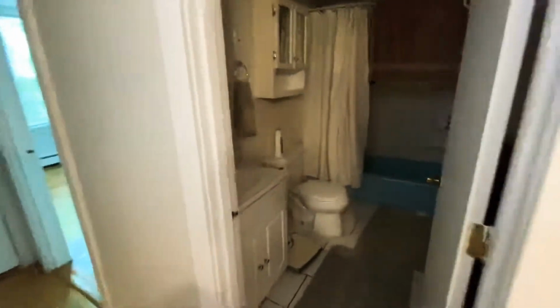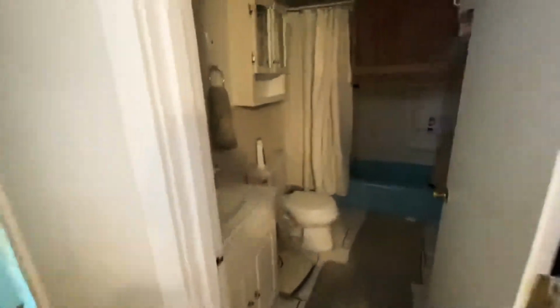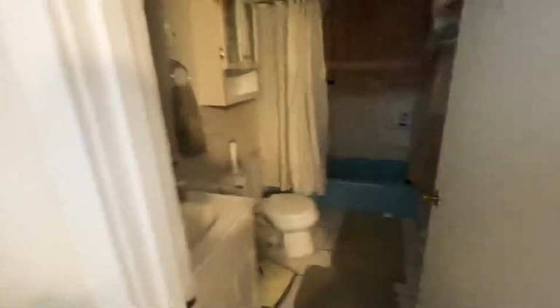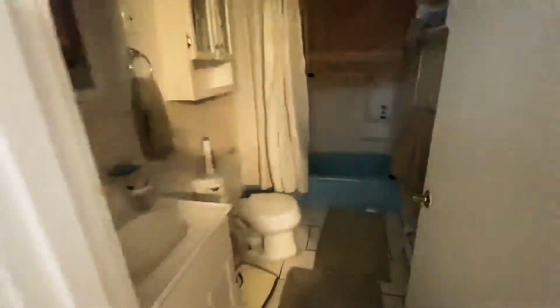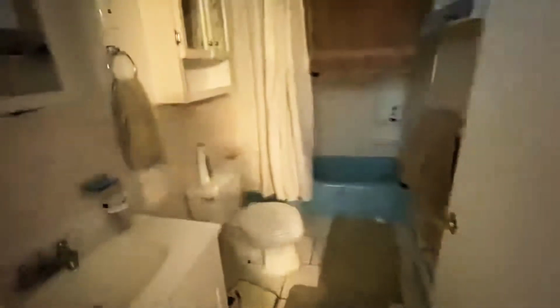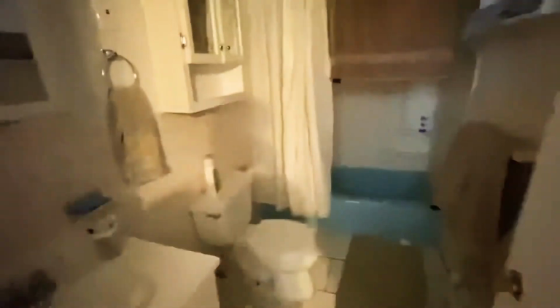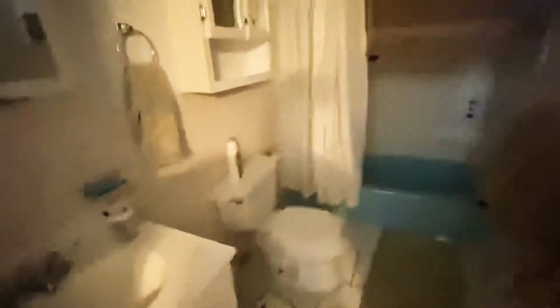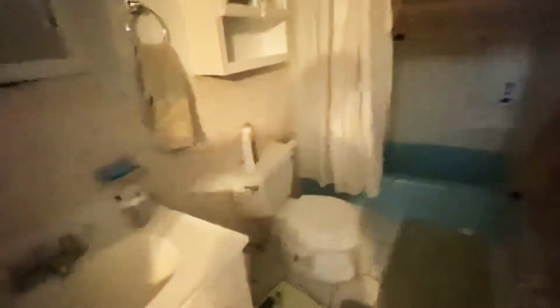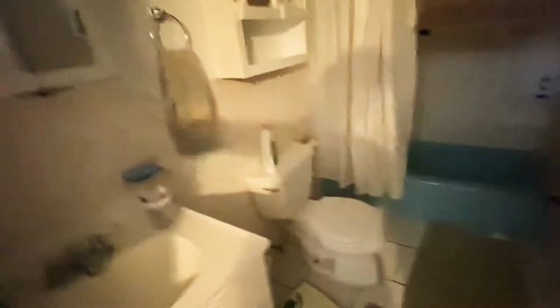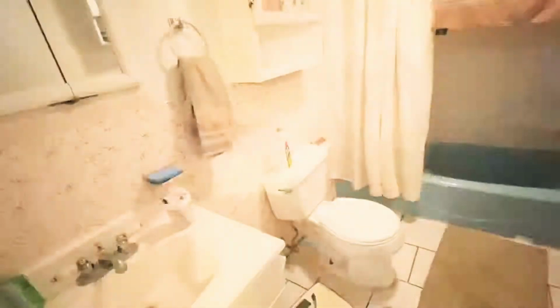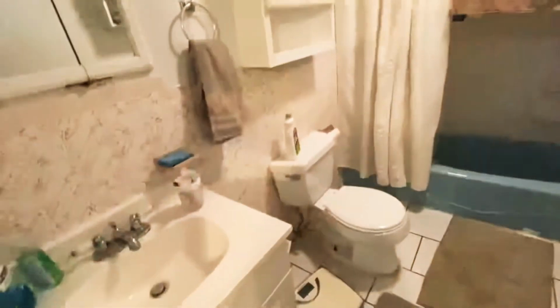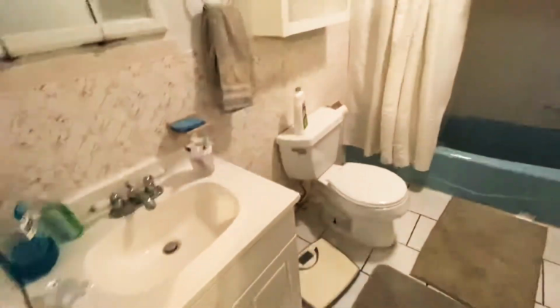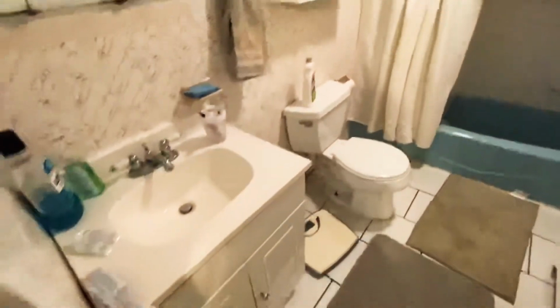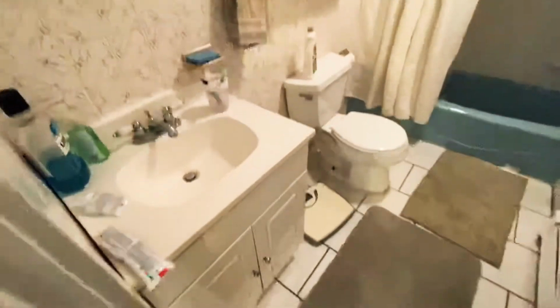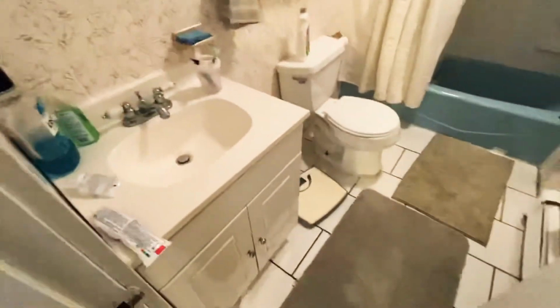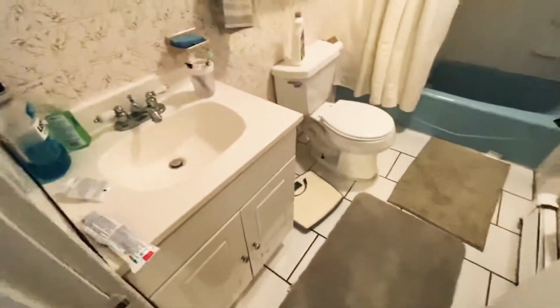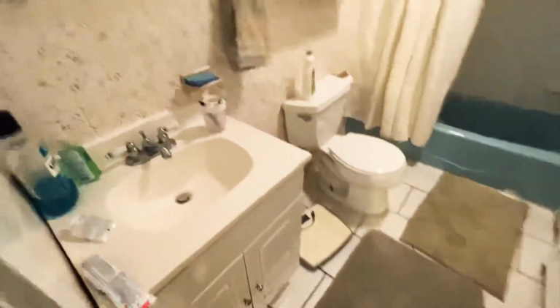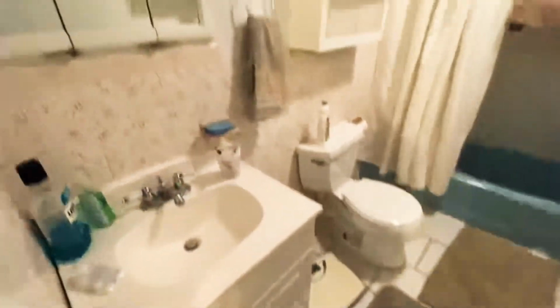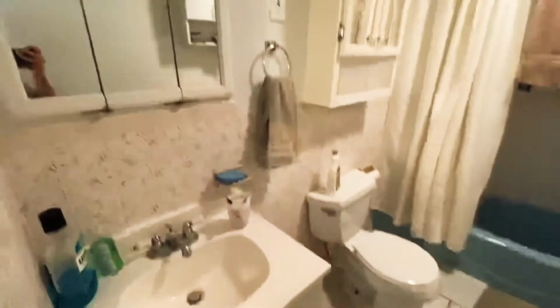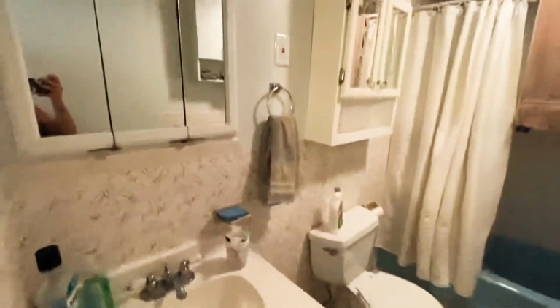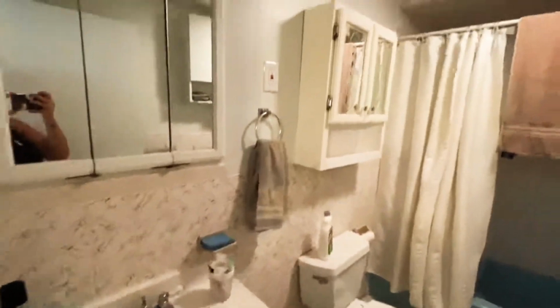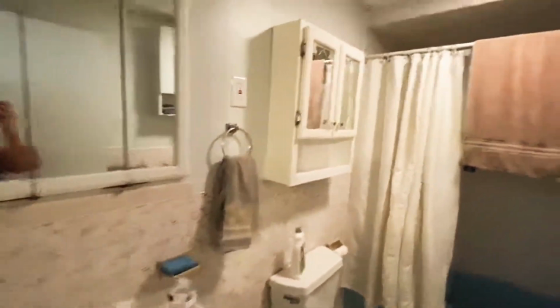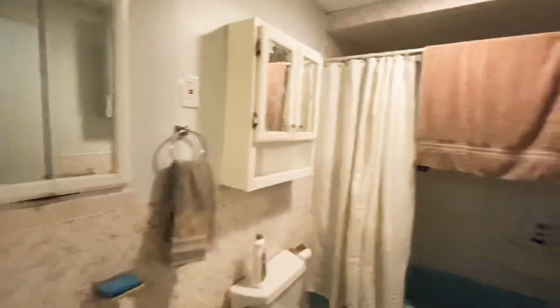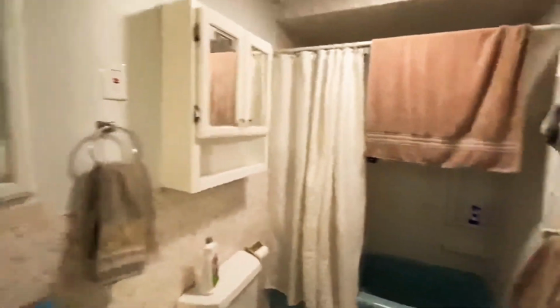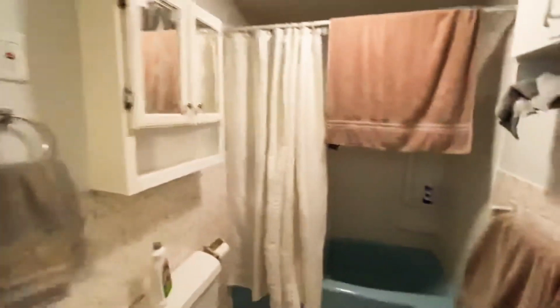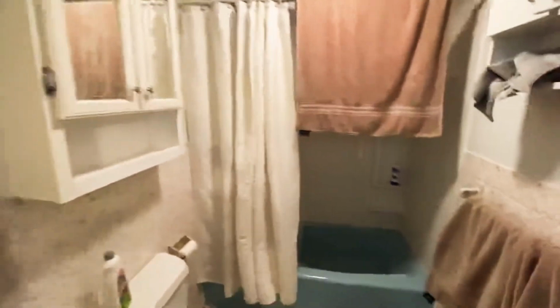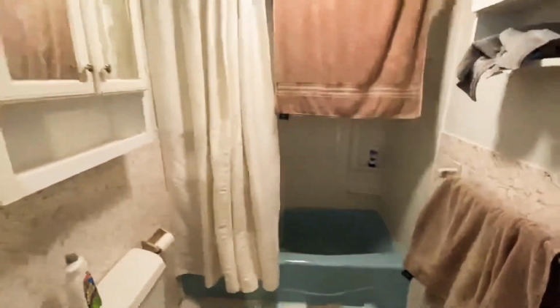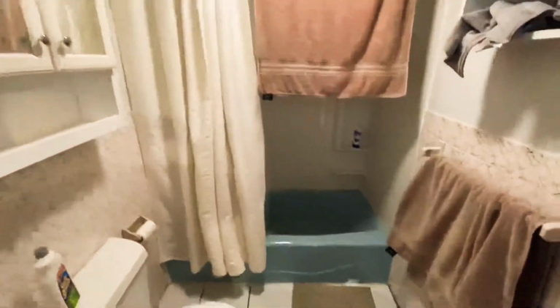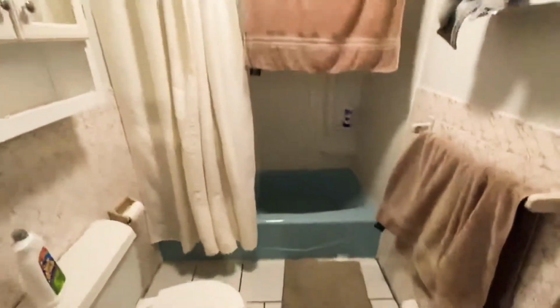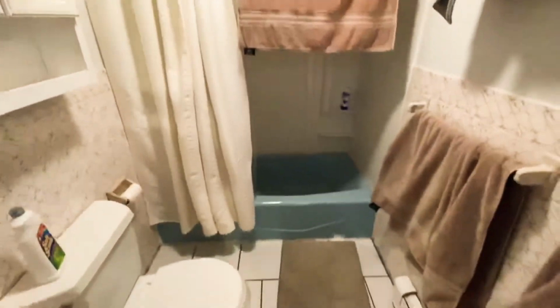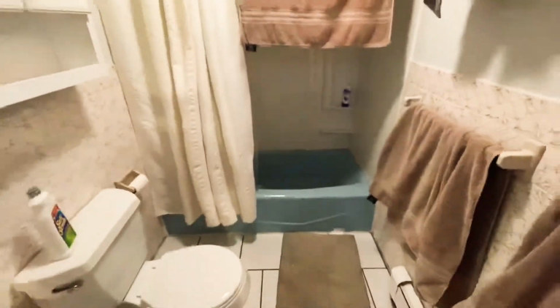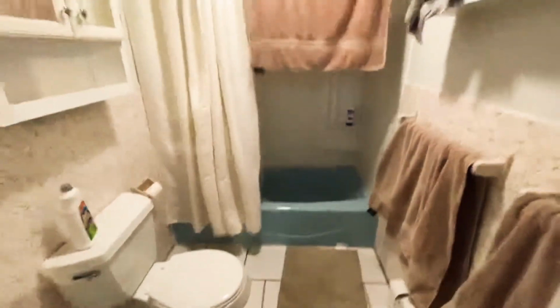We have the bathroom in here. Stand up shower.